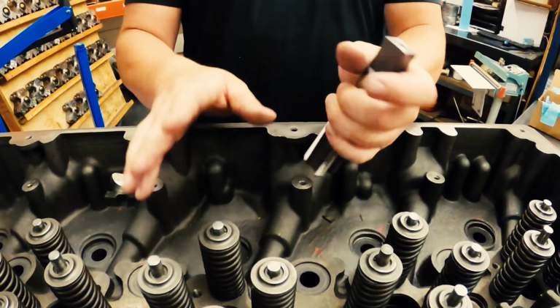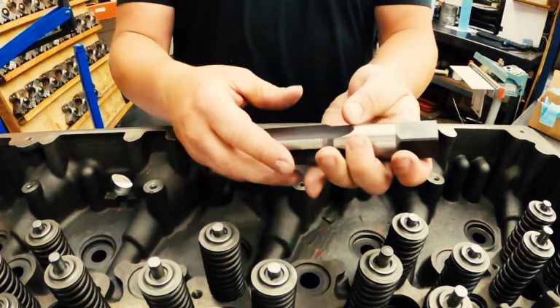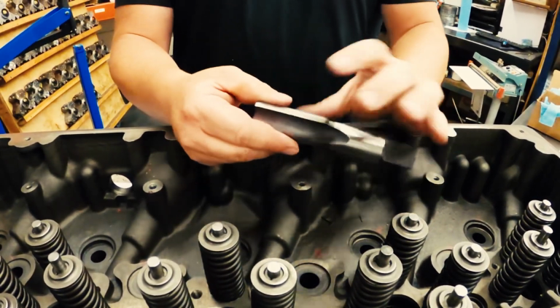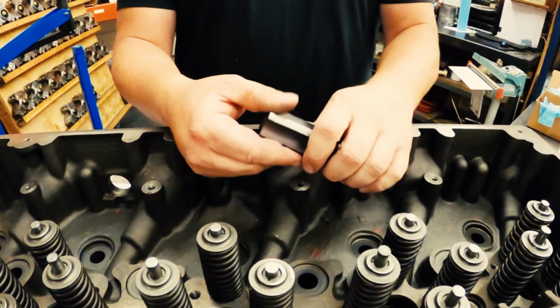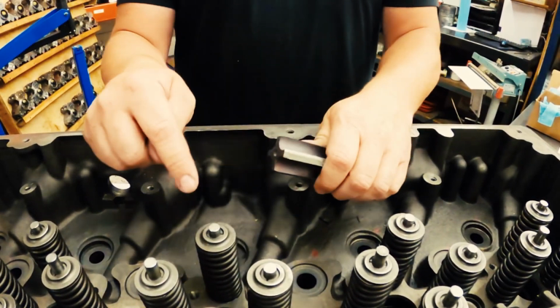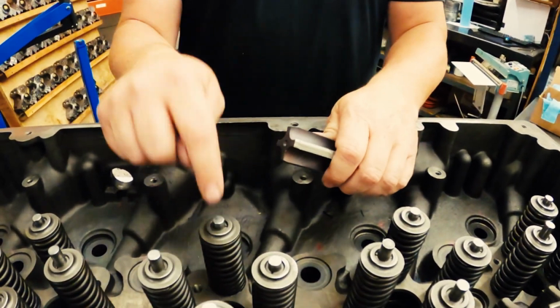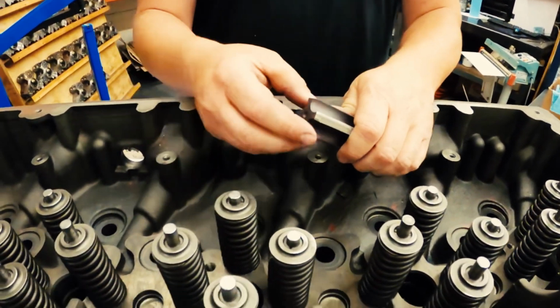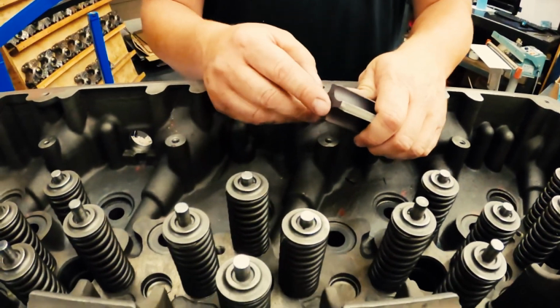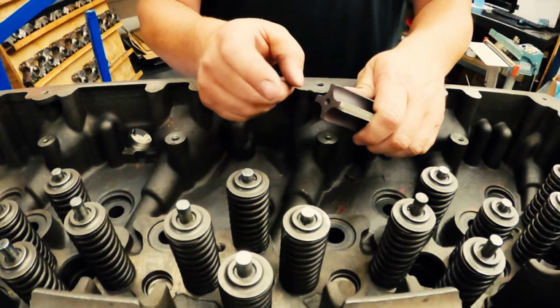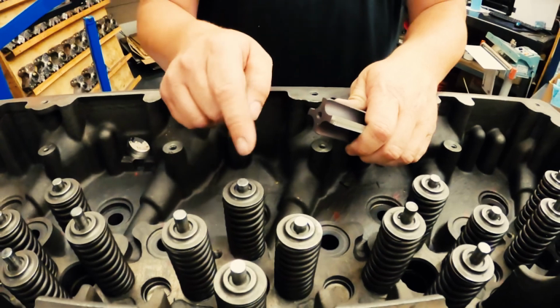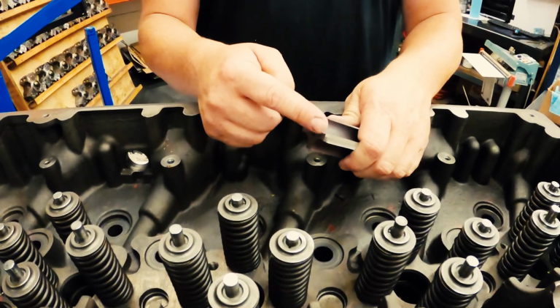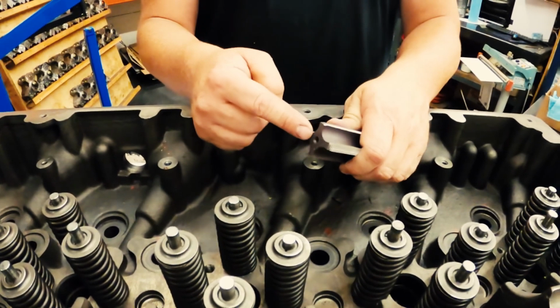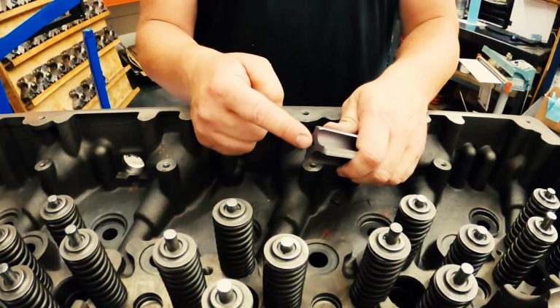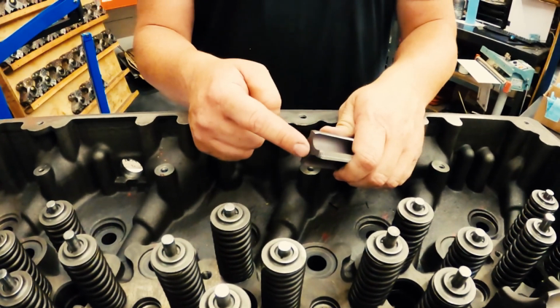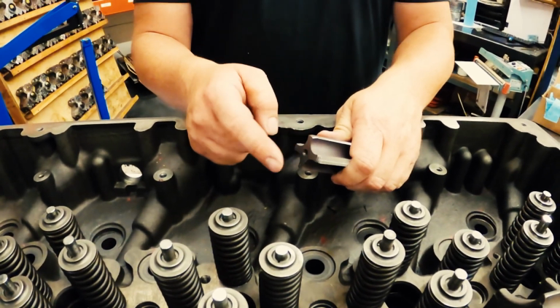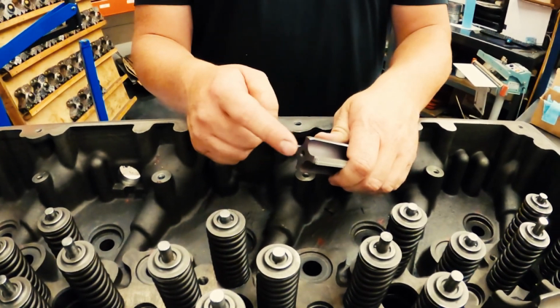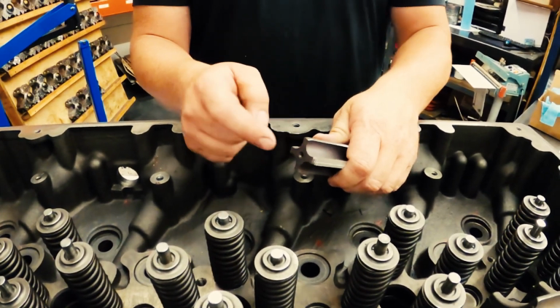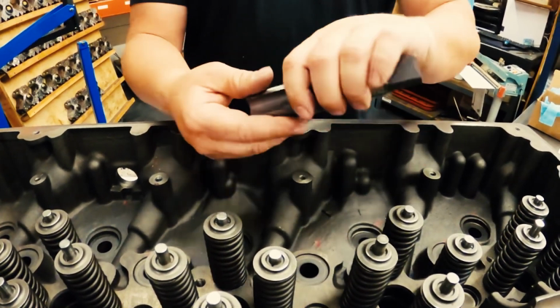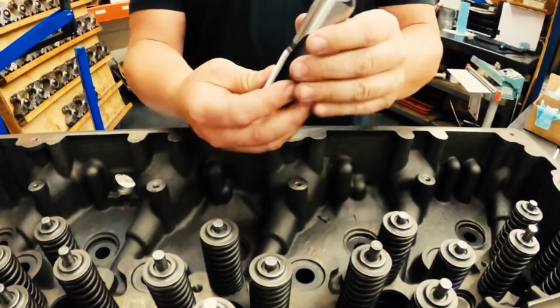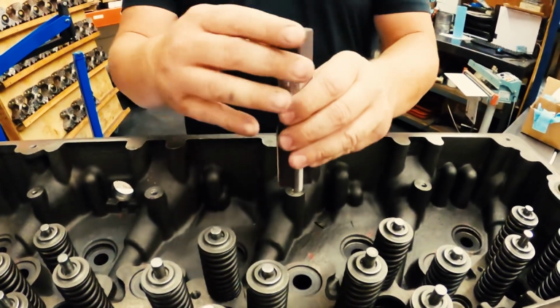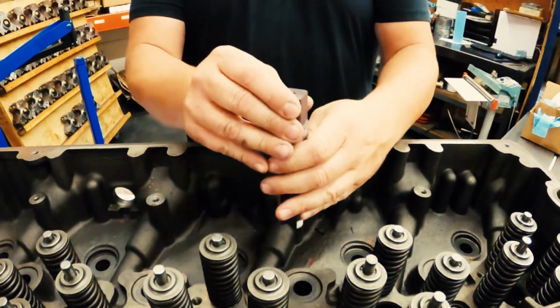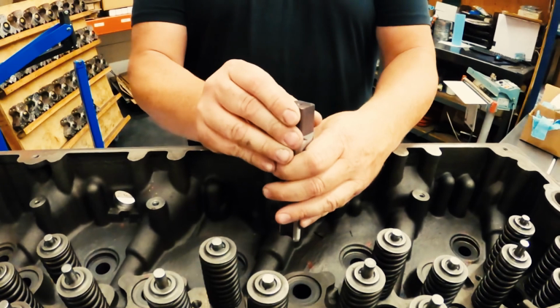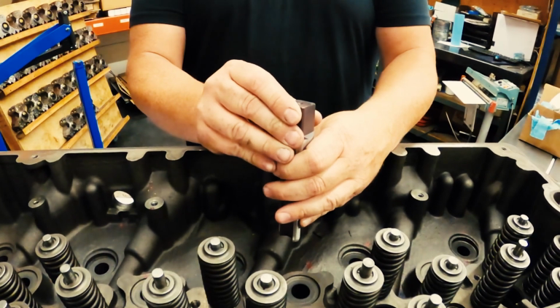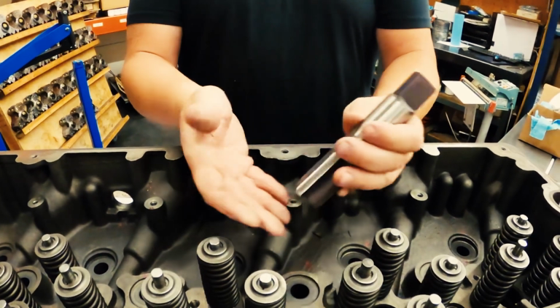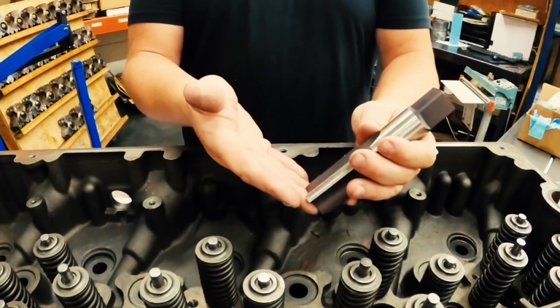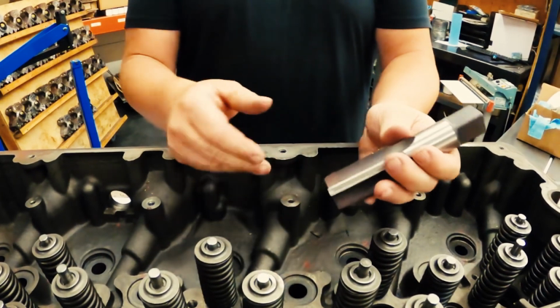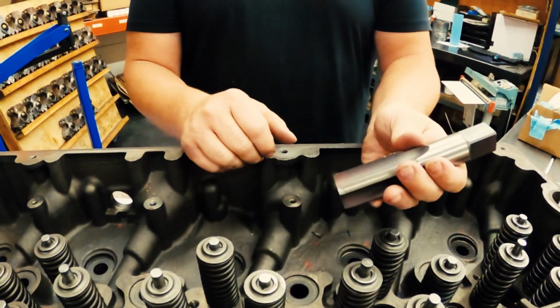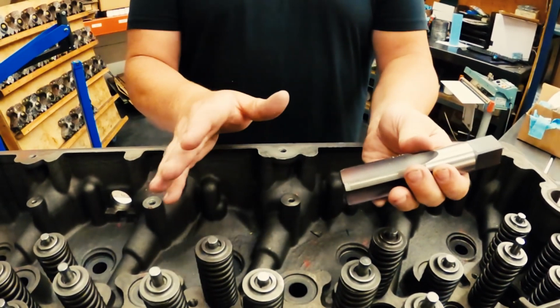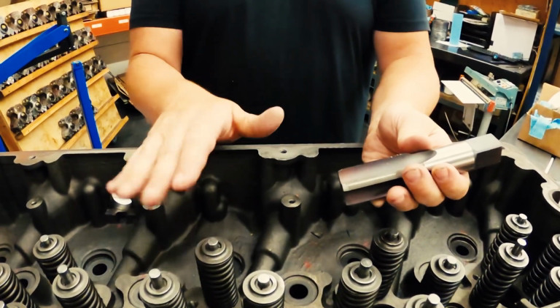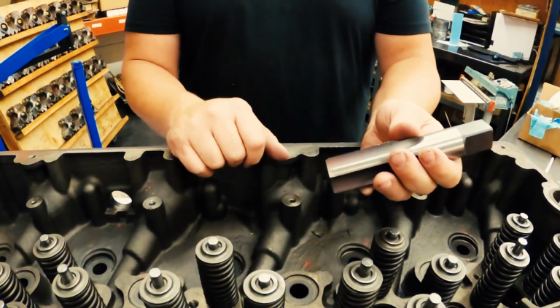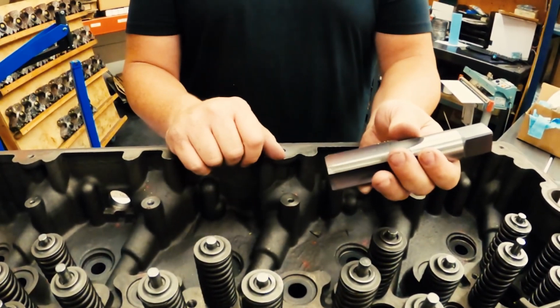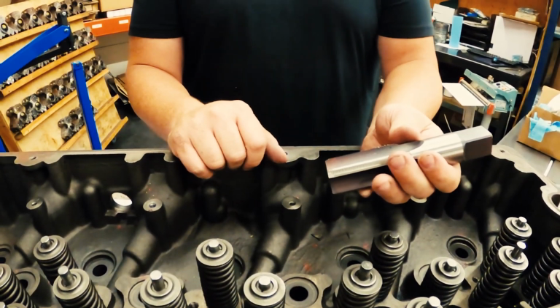Just remember that plug that you put down in there — it is clearanced enough for this tap, so you can take this tap and tap it all the way down until it stops without touching that plug. It's not going to hold you up or anything like that.